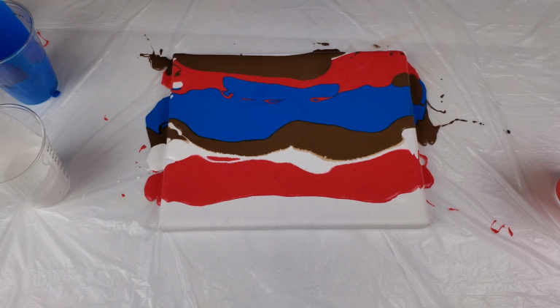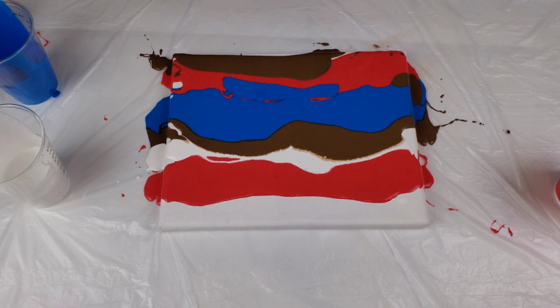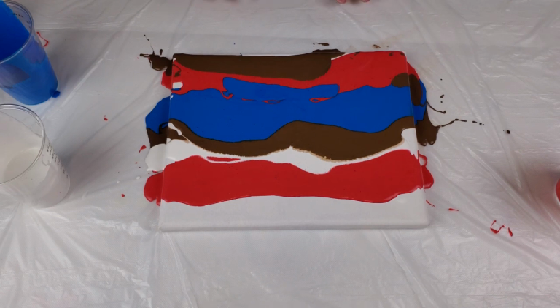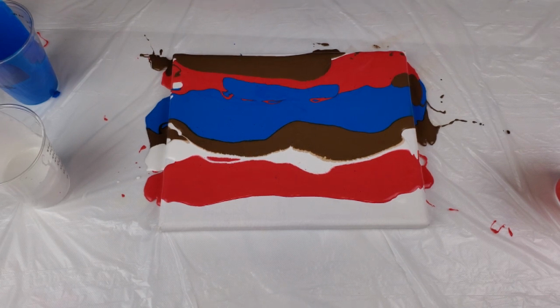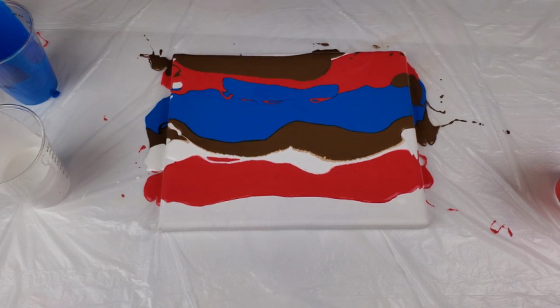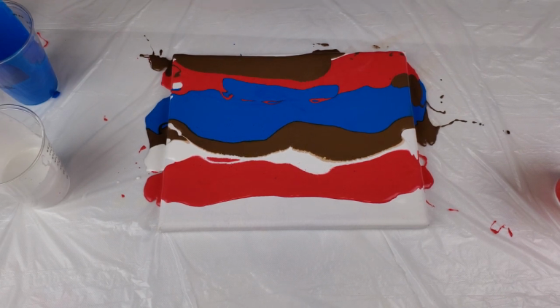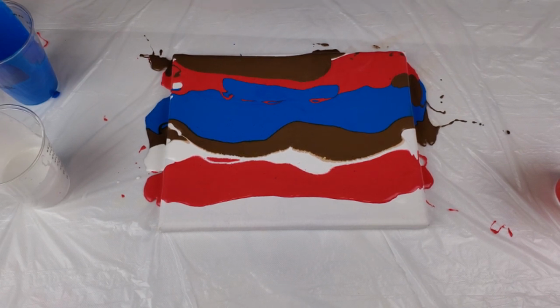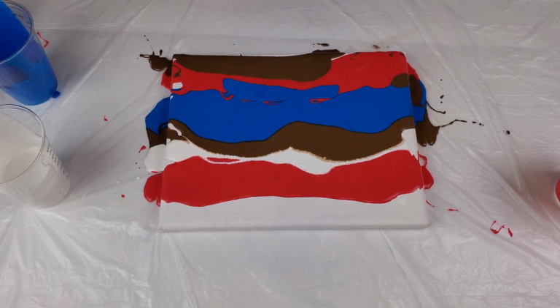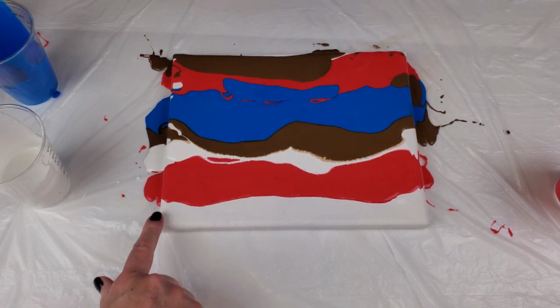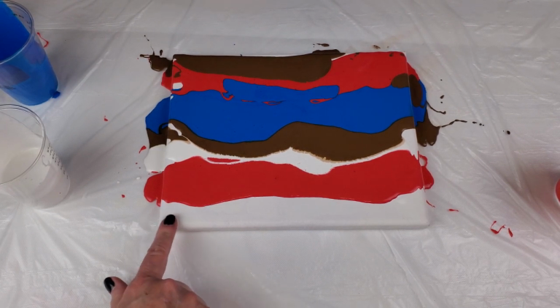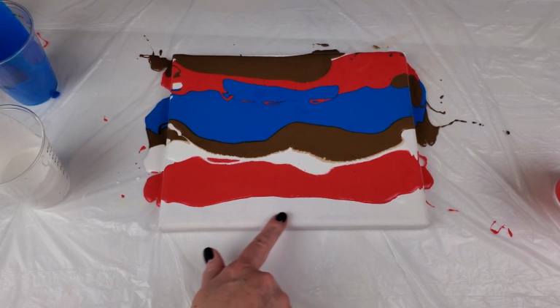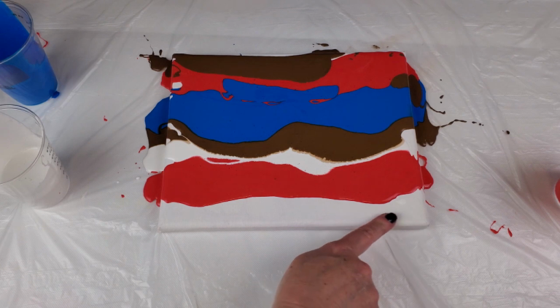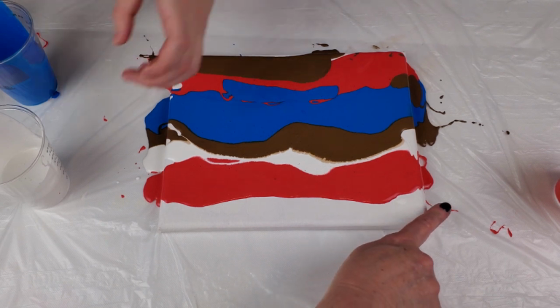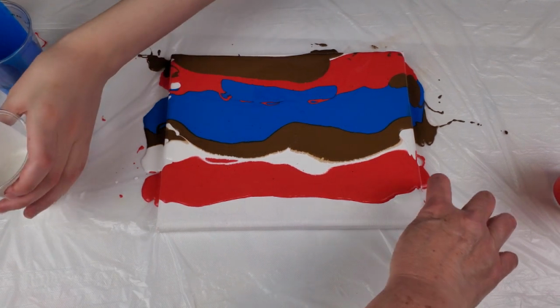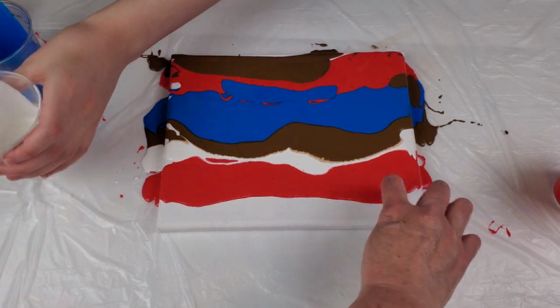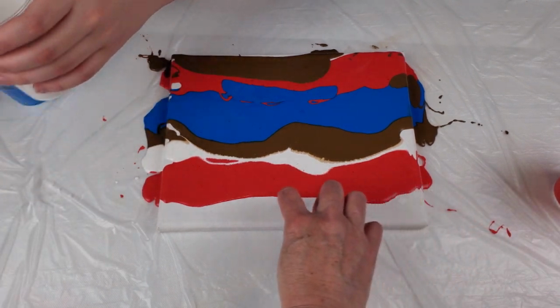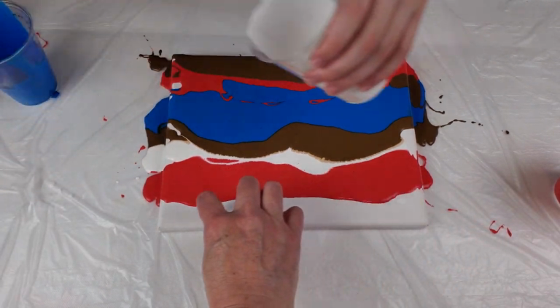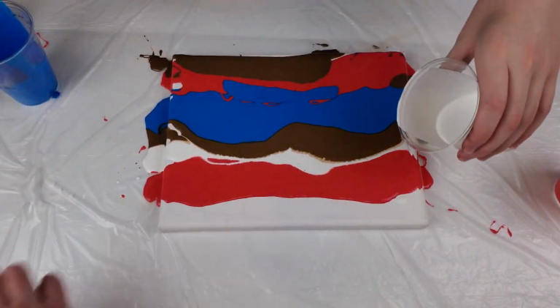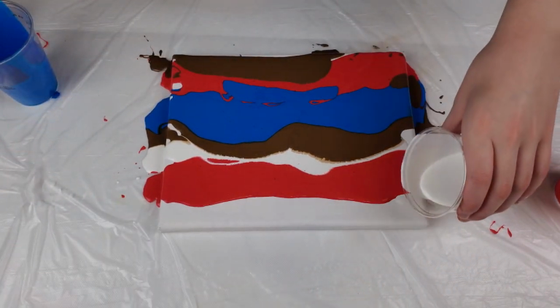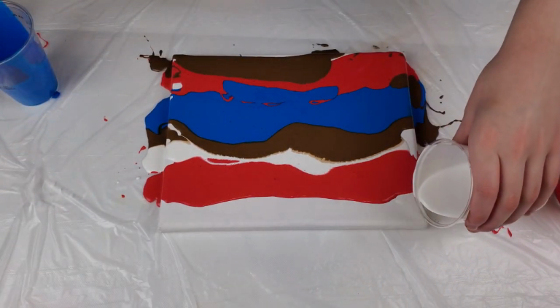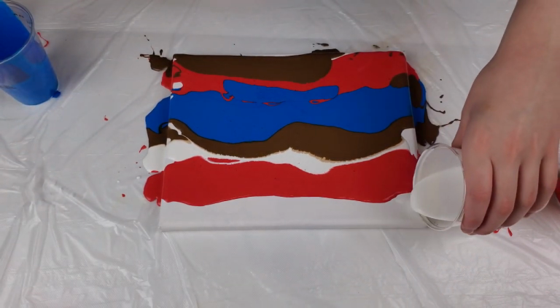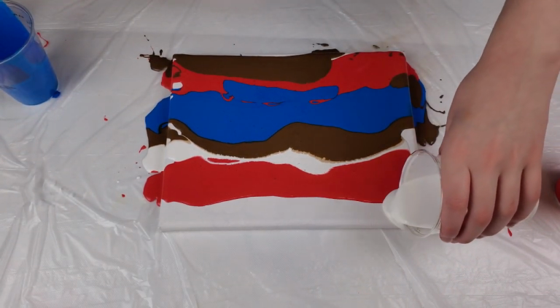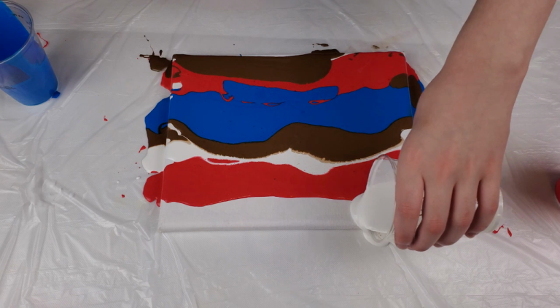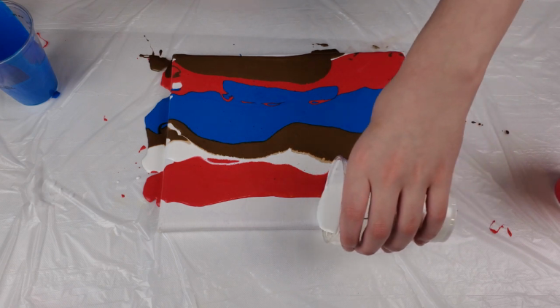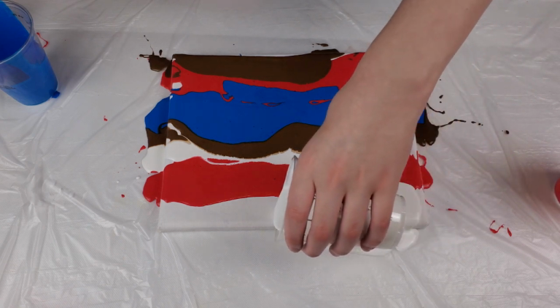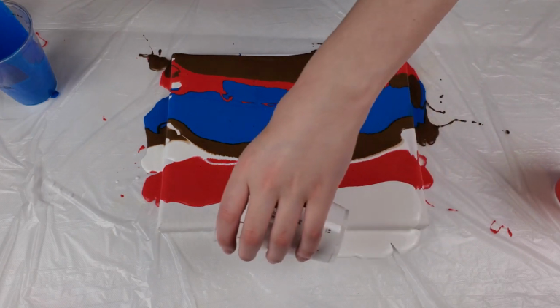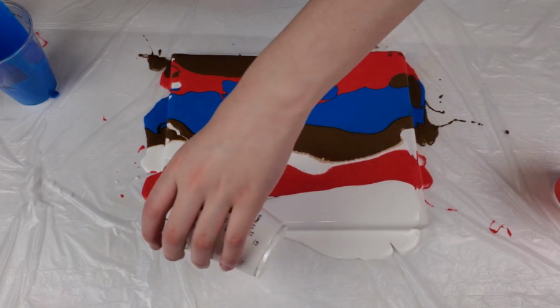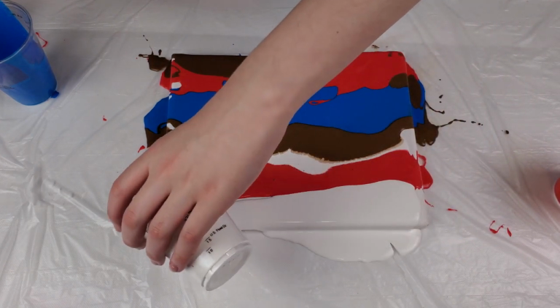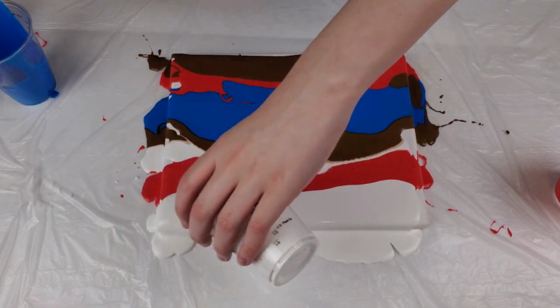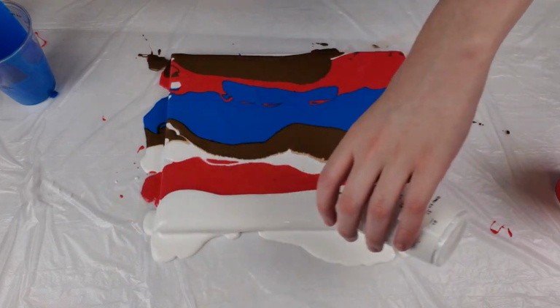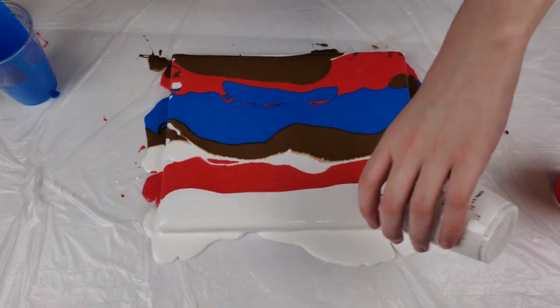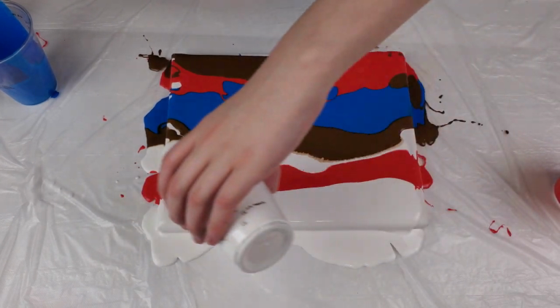I'm sorry that you have to hear the squeaking — that's just the table. Now we want to put a big thick layer of white right on the top here. Make sure you go all the way off the edge.